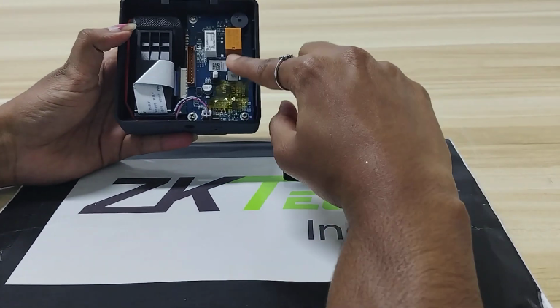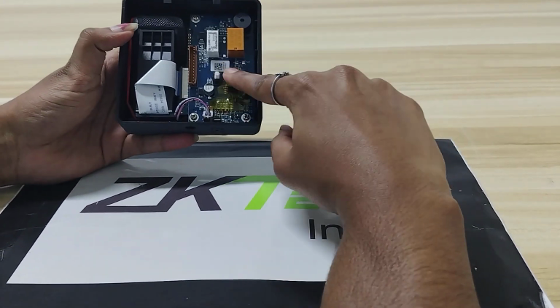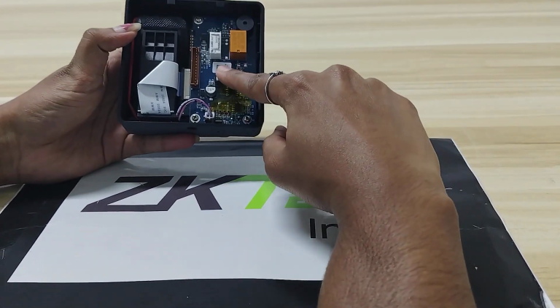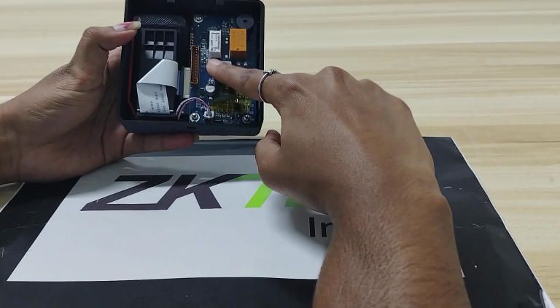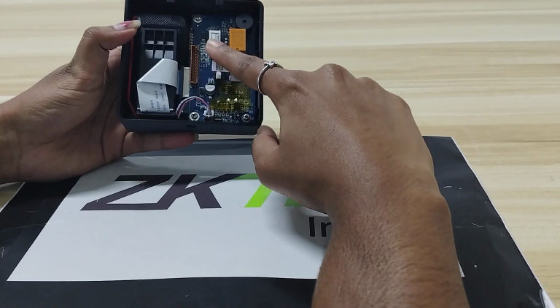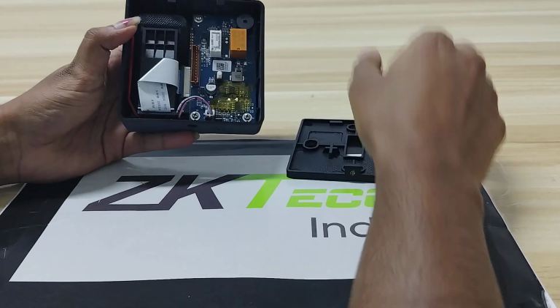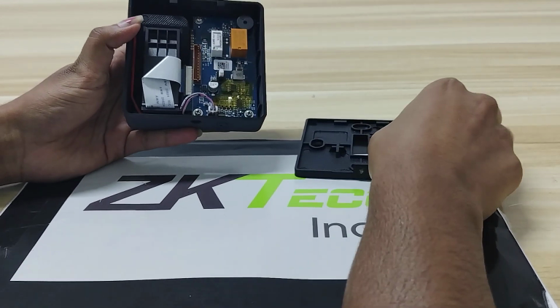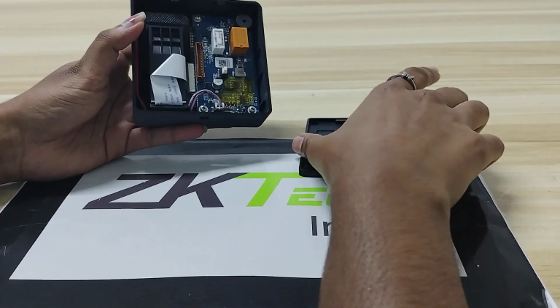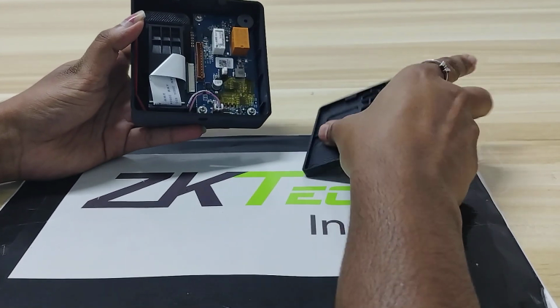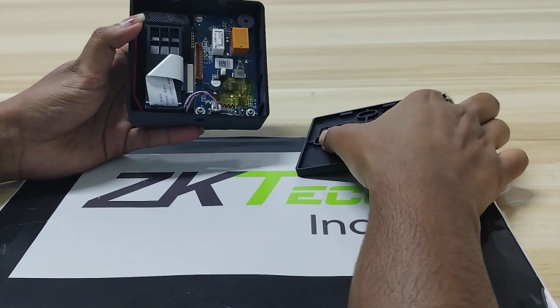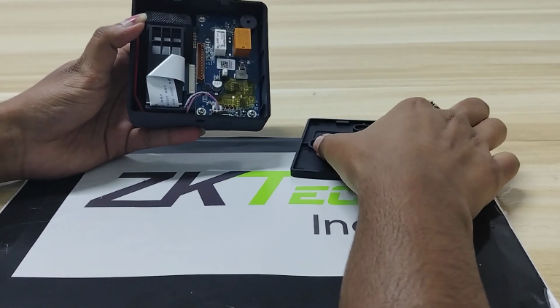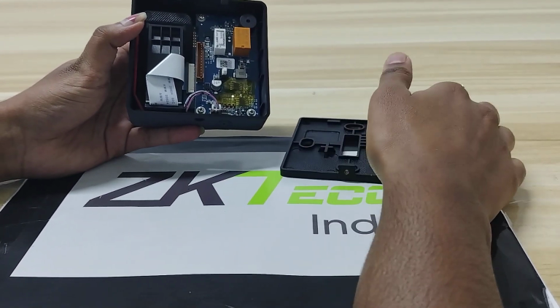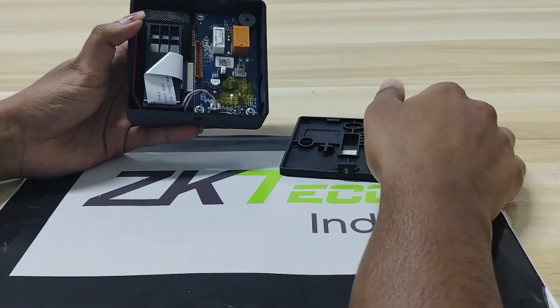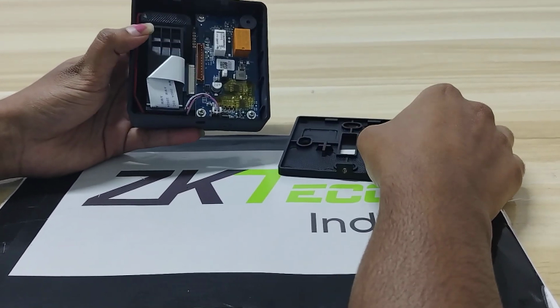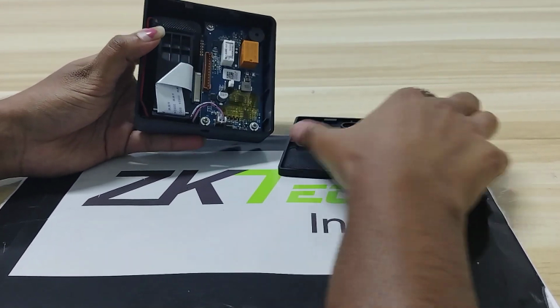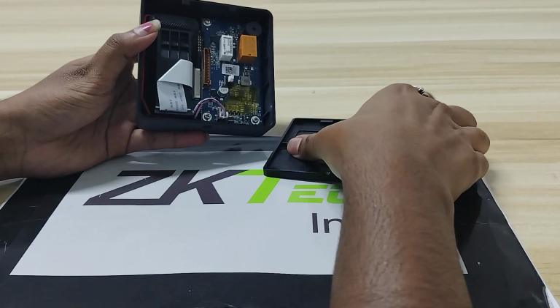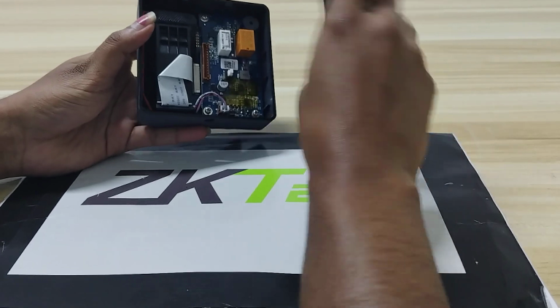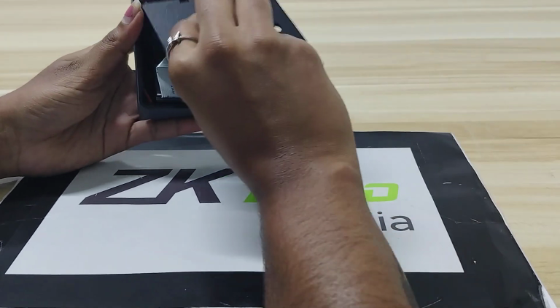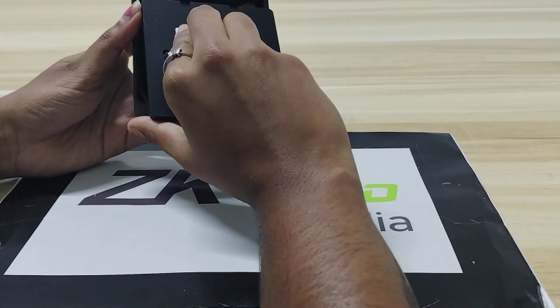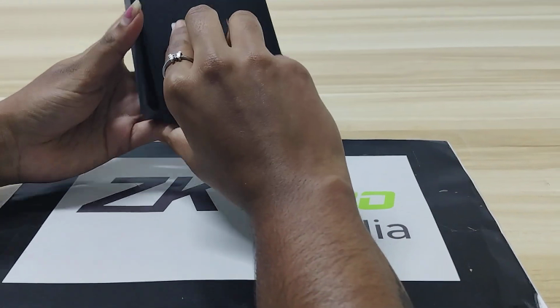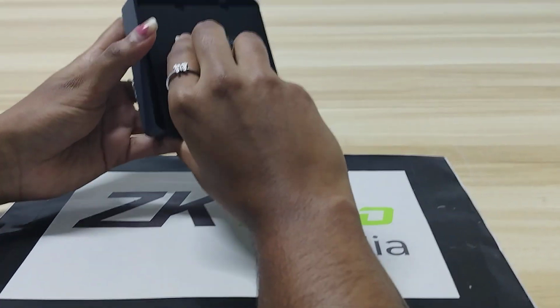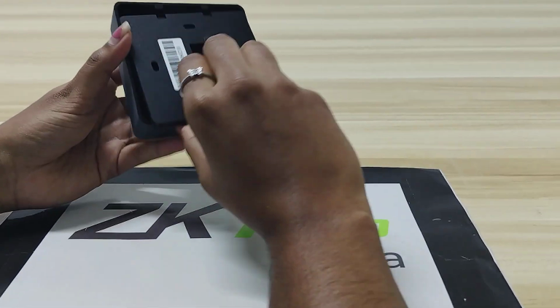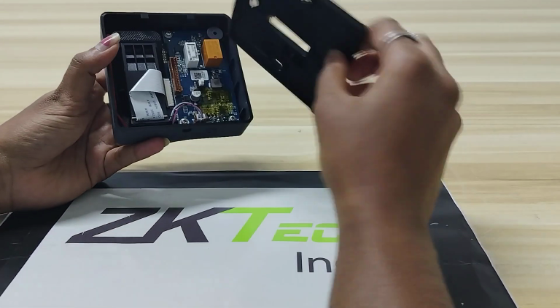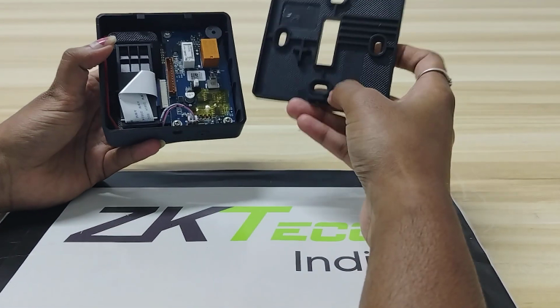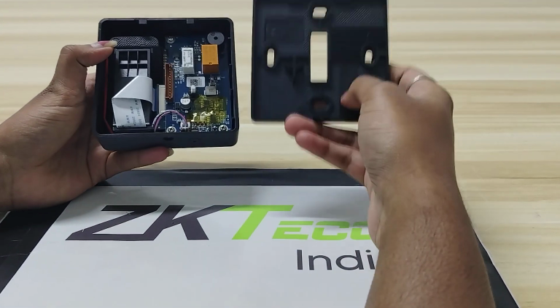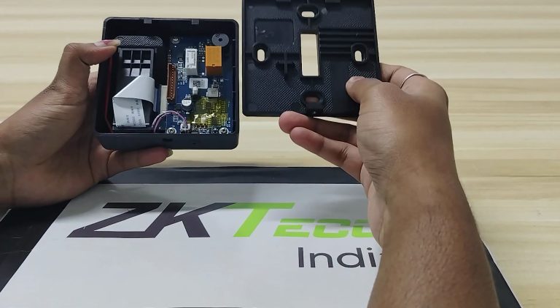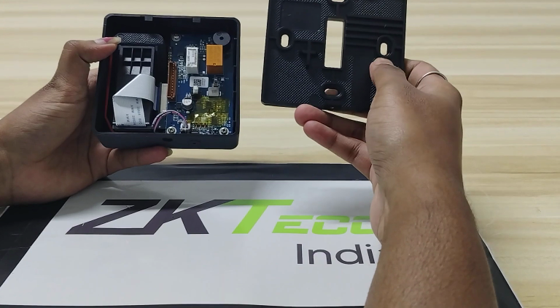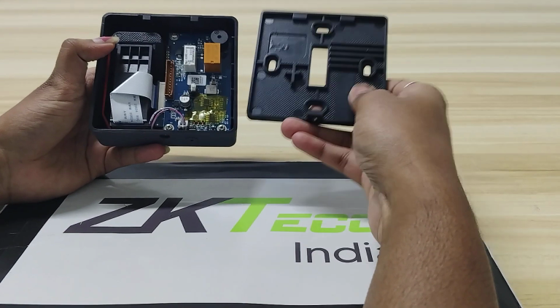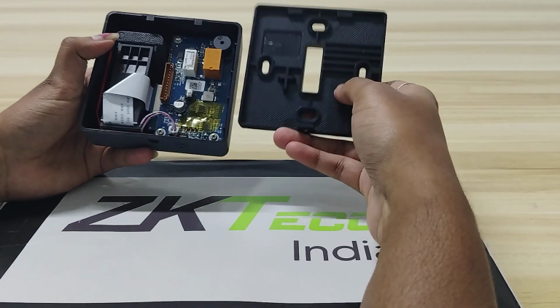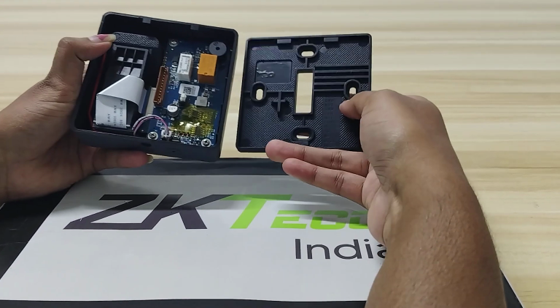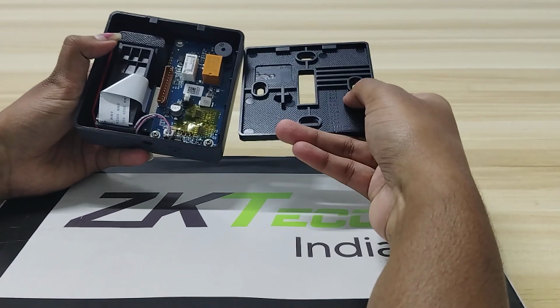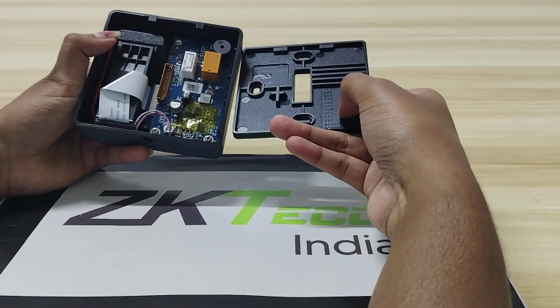Here we can find a tamper button. When it comes to capacity, the card capacity is 500, fingerprint capacity is 500, and user capacity is 500. To make the connection, we have to open this board where we can find our connection options.